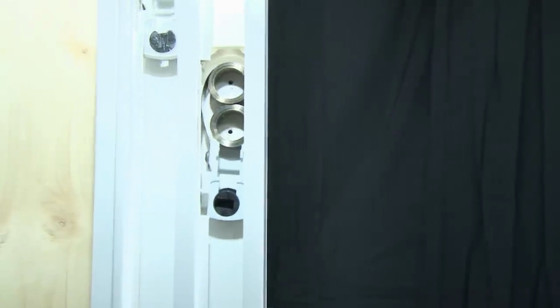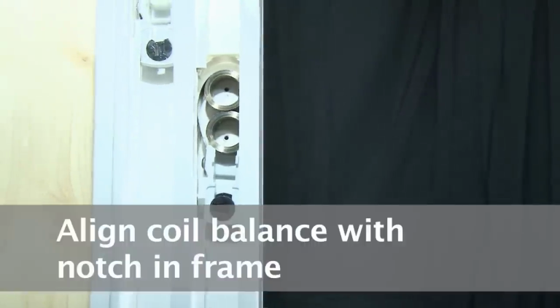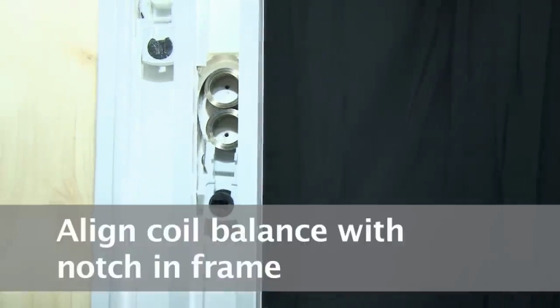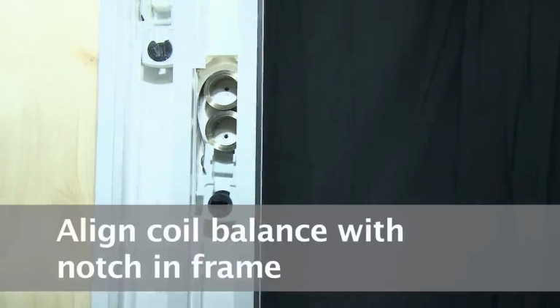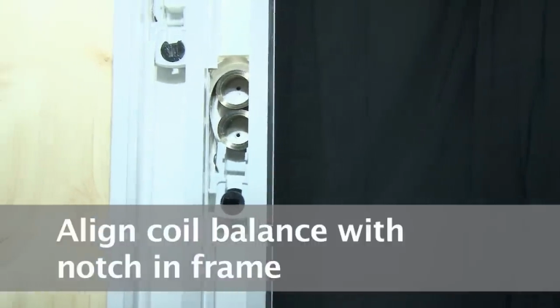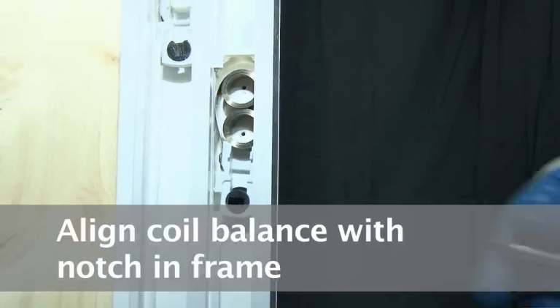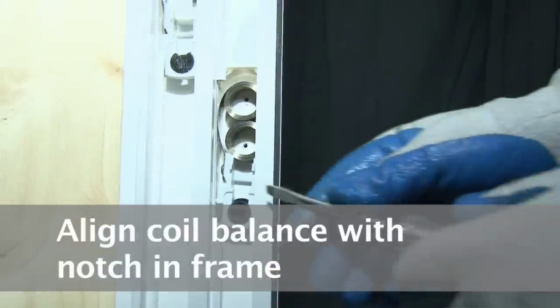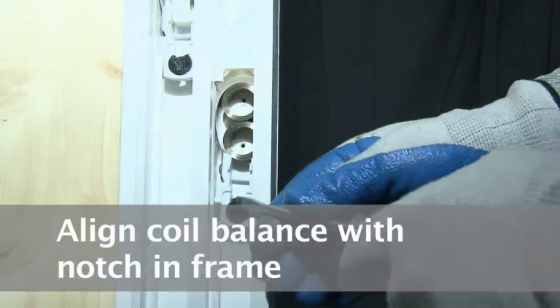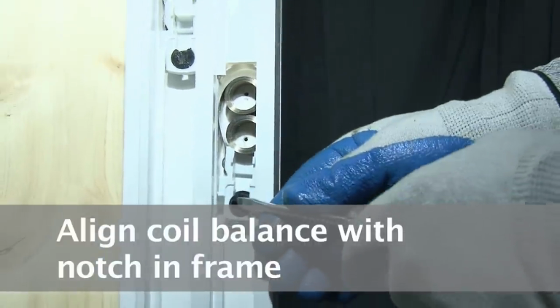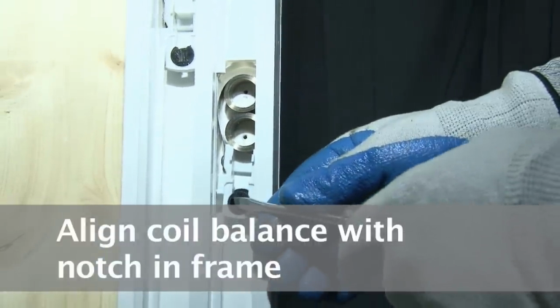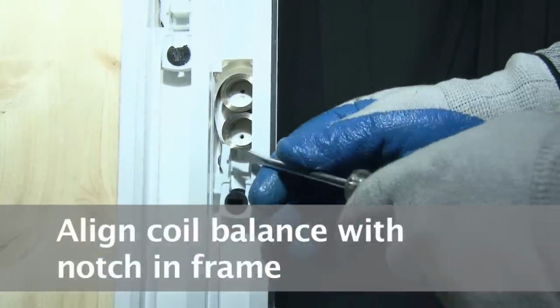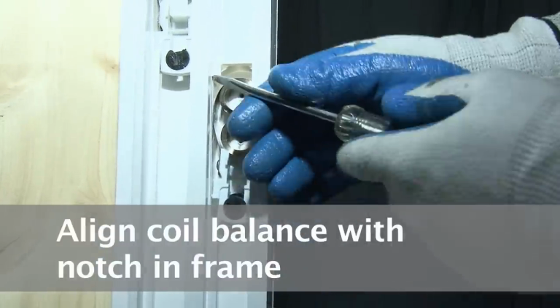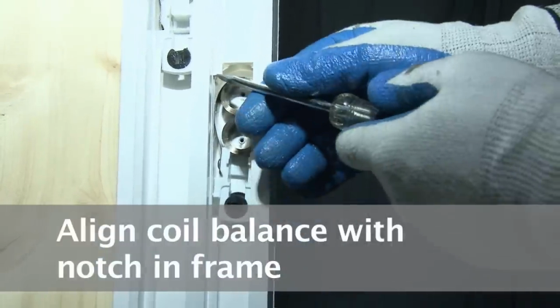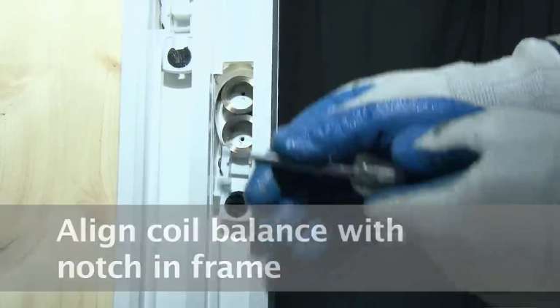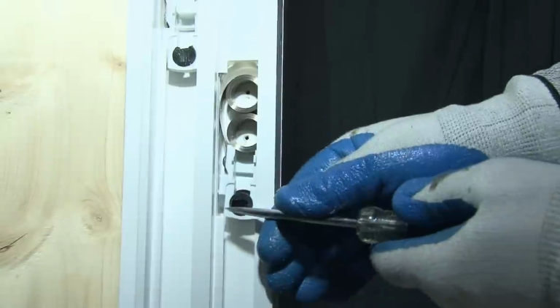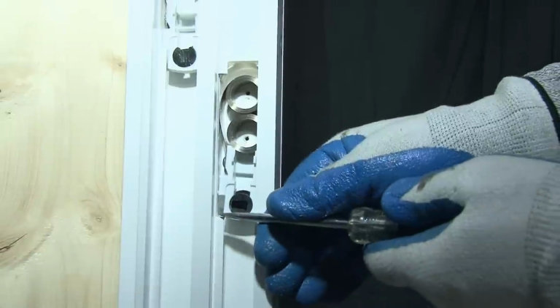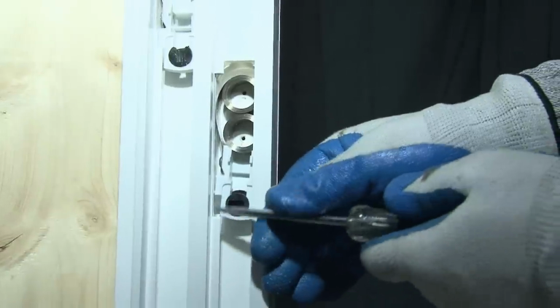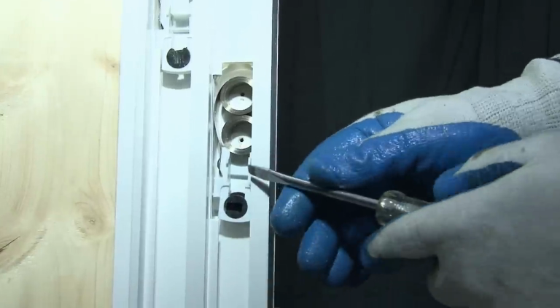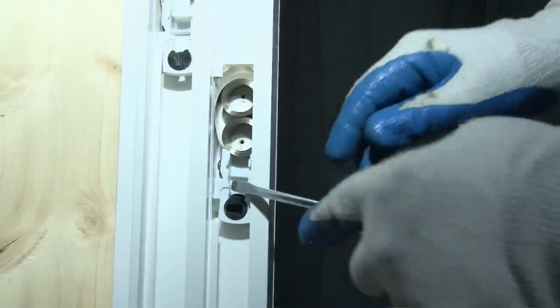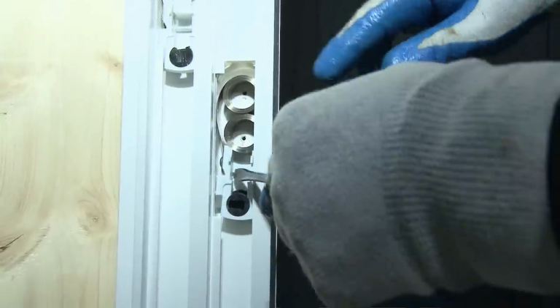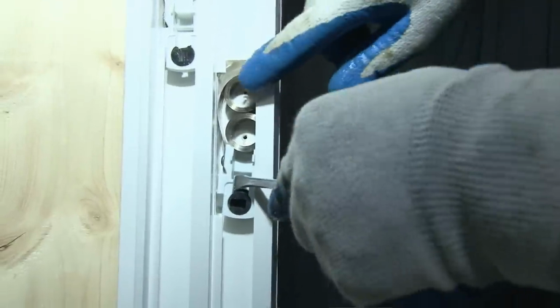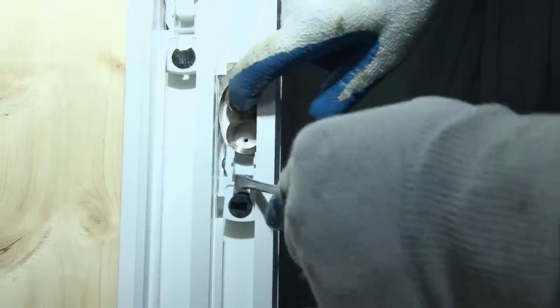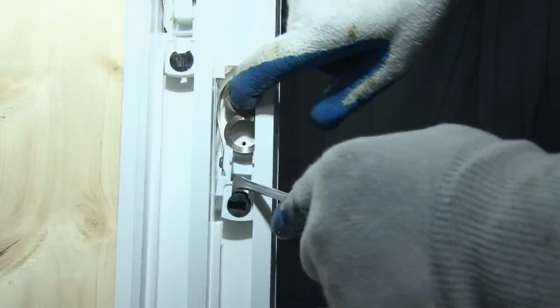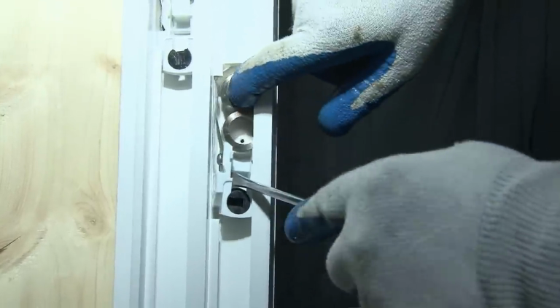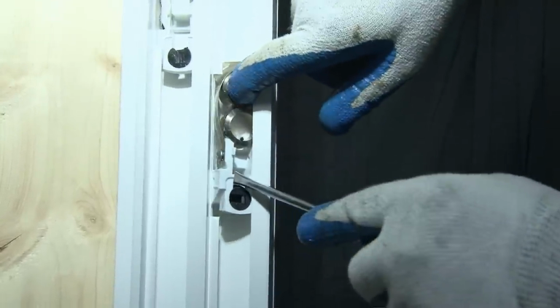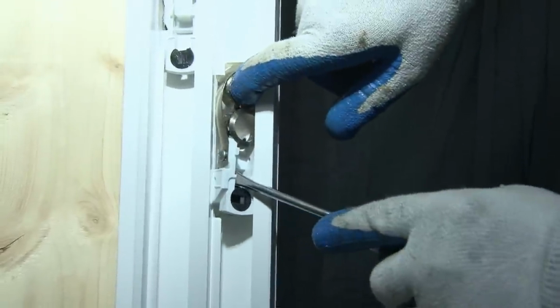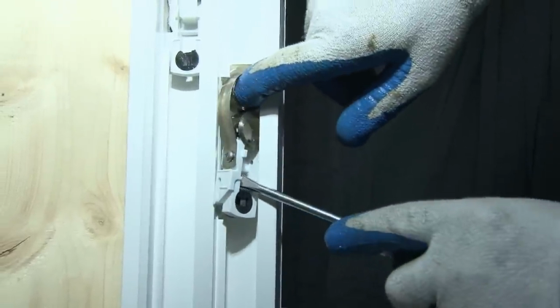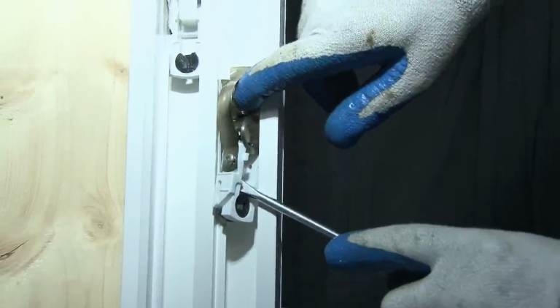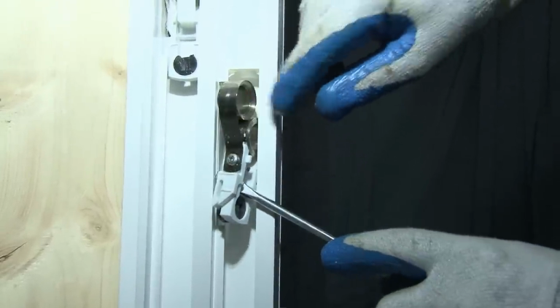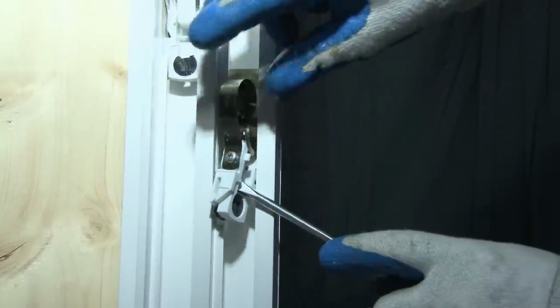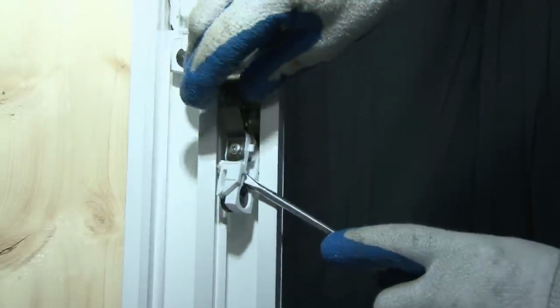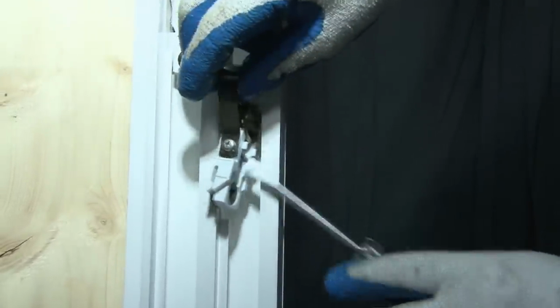At this point, you want to line this coil balance up with the notch here in the main frame of the window, and just get under it with a screwdriver and give it a pry.